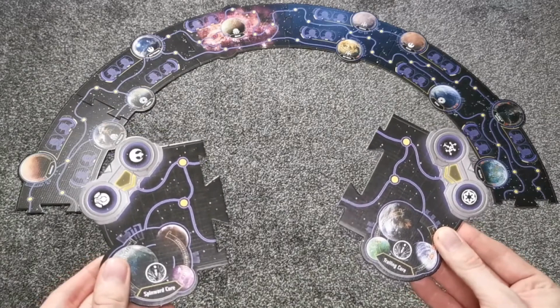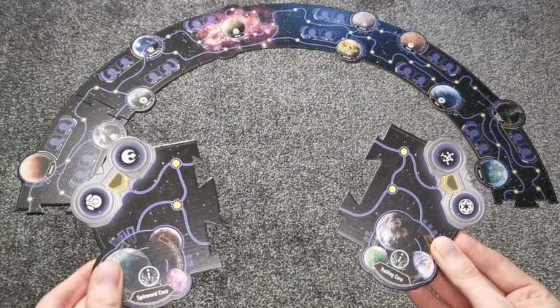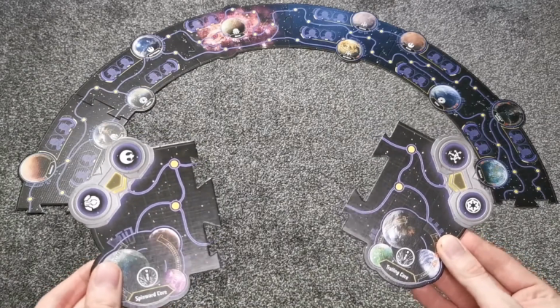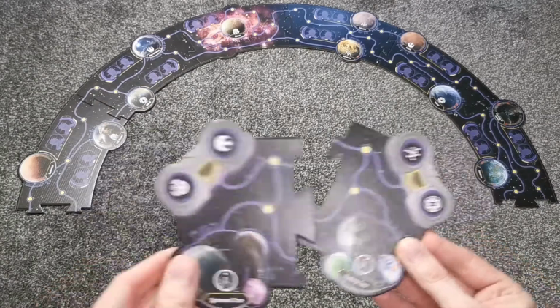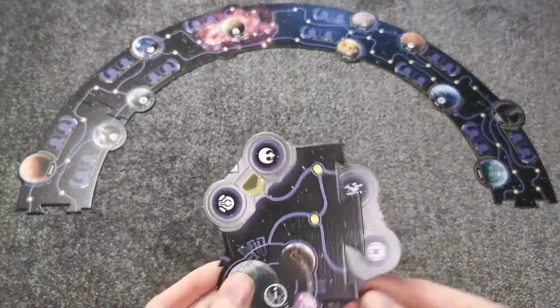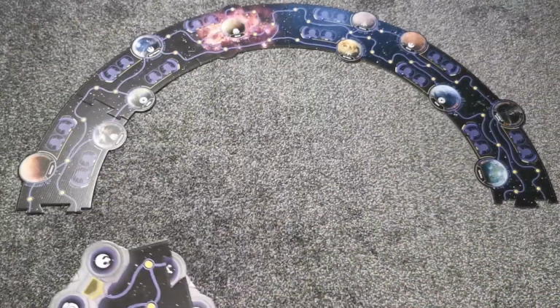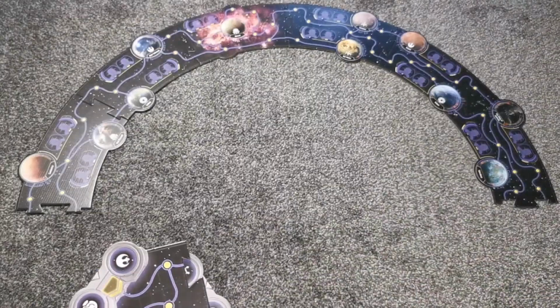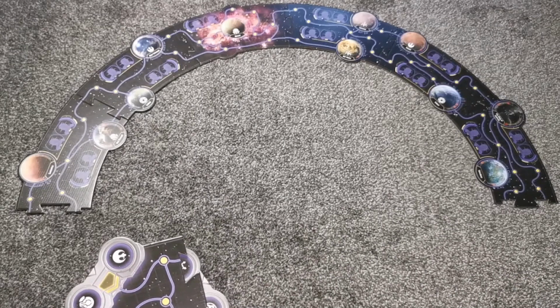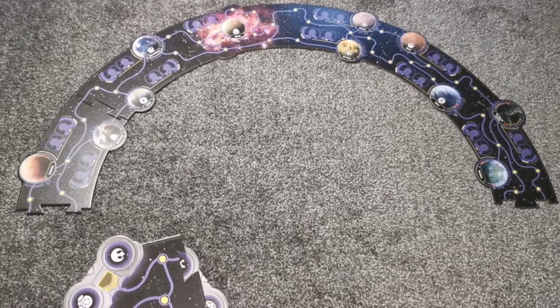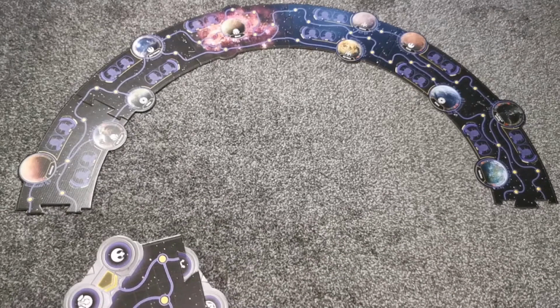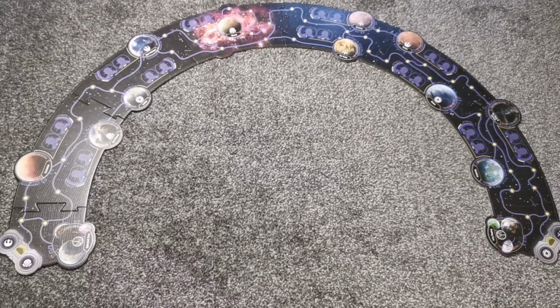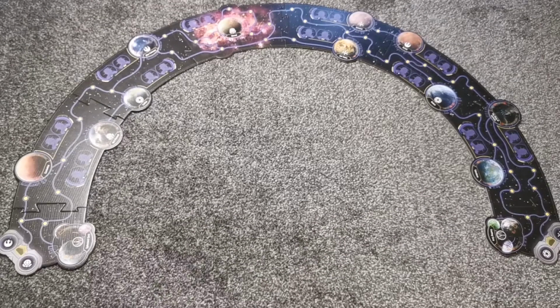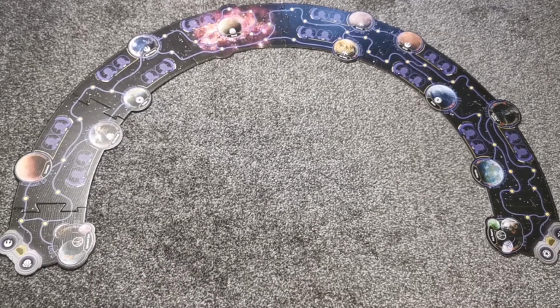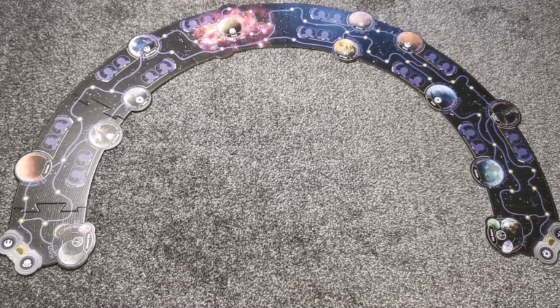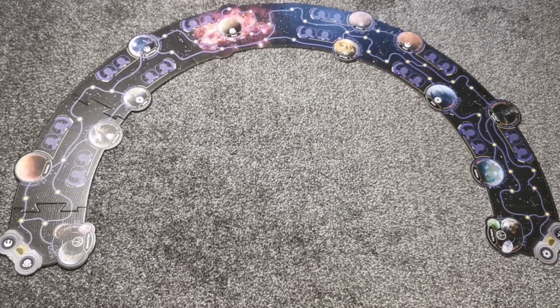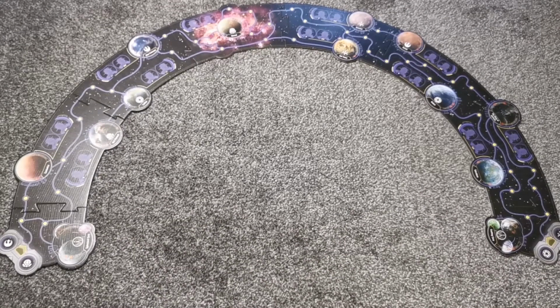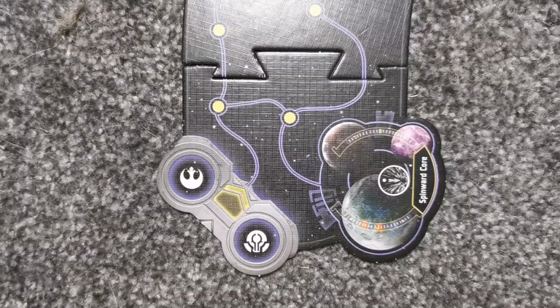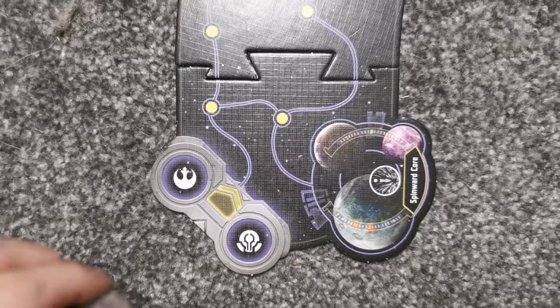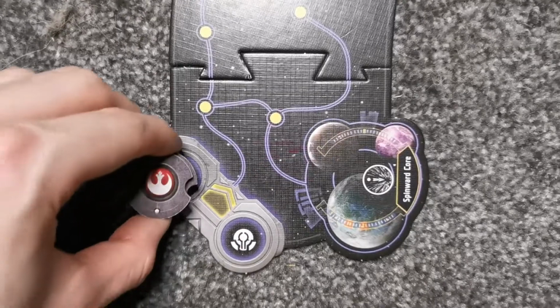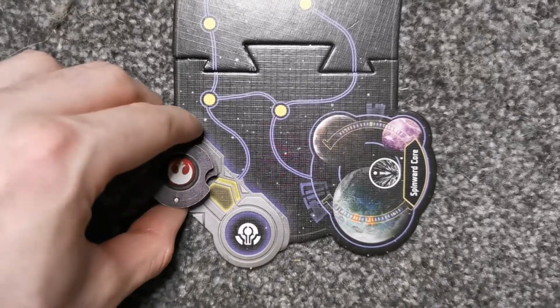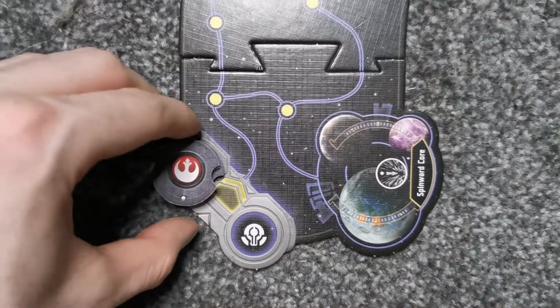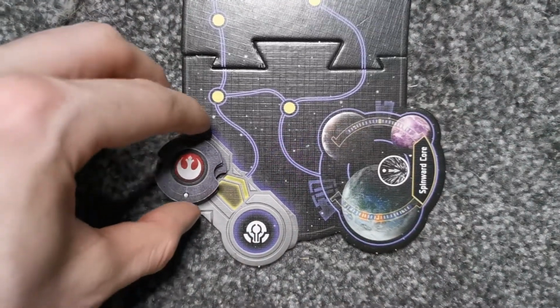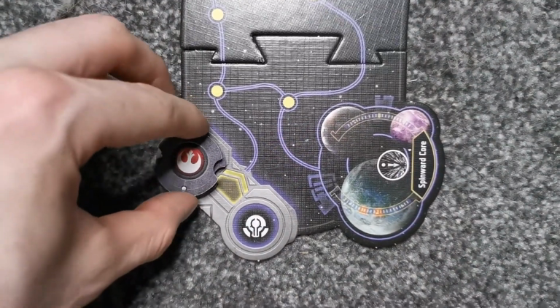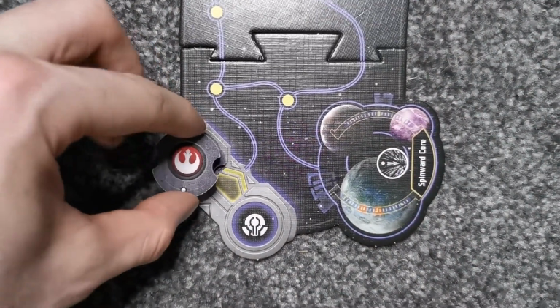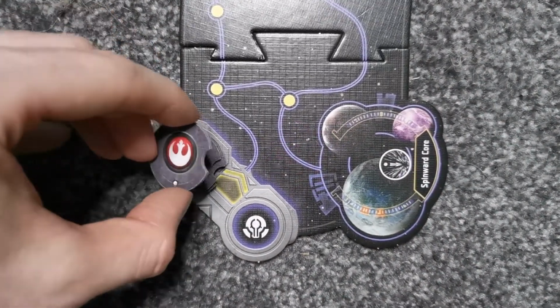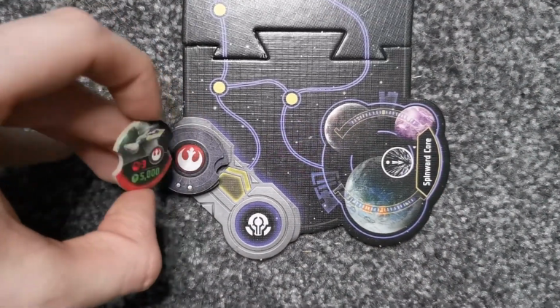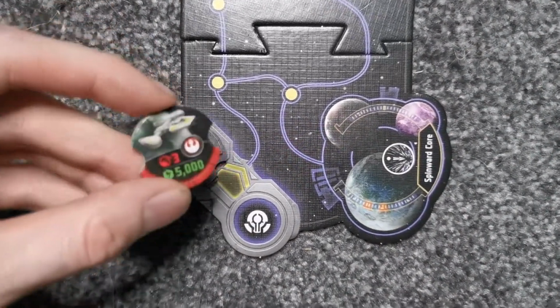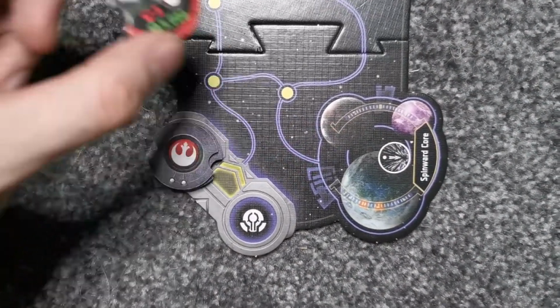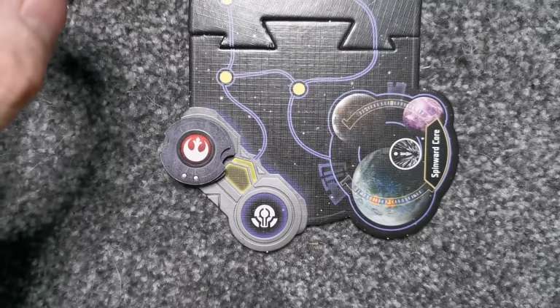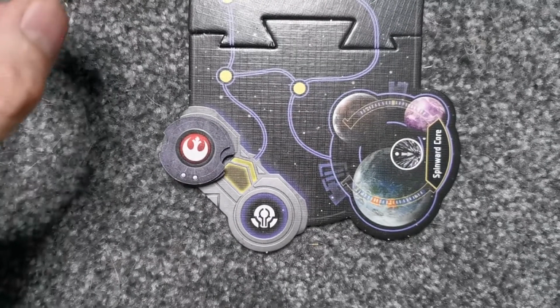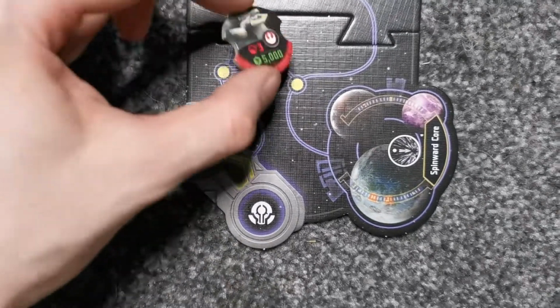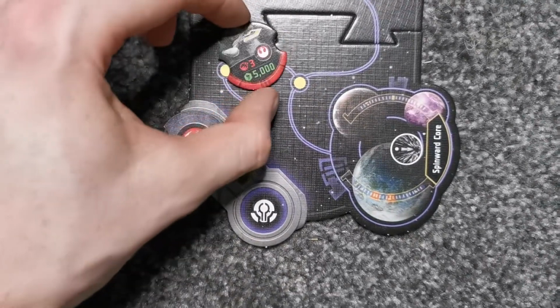On each side of the galaxy map you have a slot for your end caps, with the Rebel Alliance end cap clipping into the left-hand side and the Empire connecting on the right-hand side. Place the four stacks of faction patrol tokens on their end cap positions and flip face up the number one token for each of them.